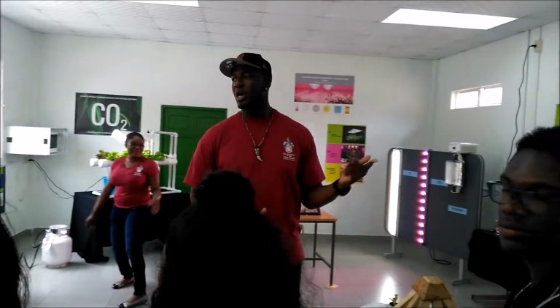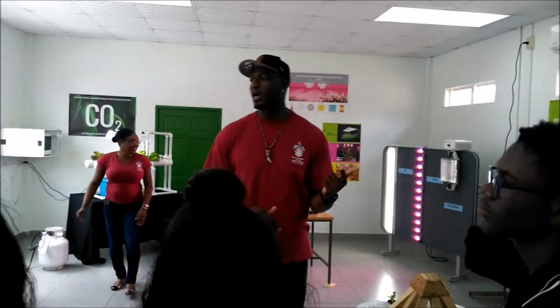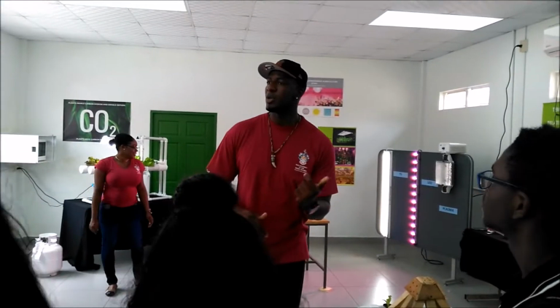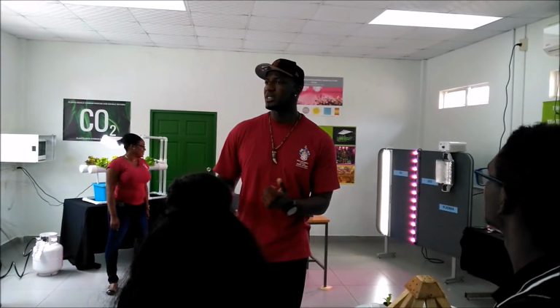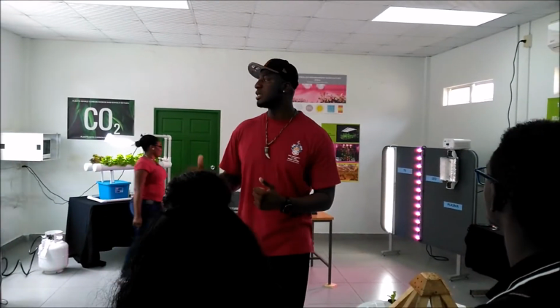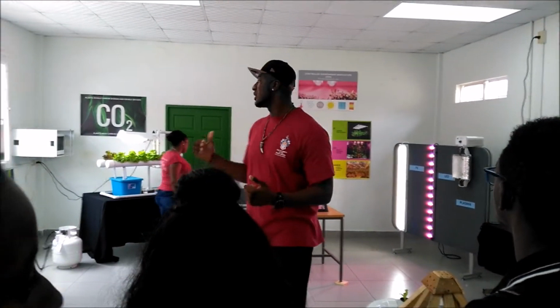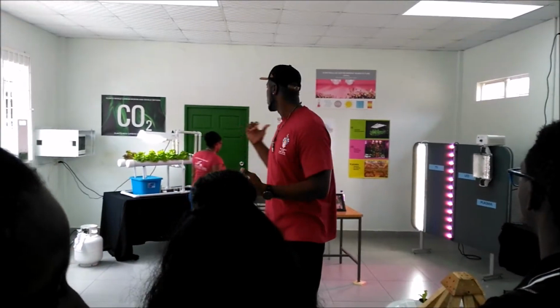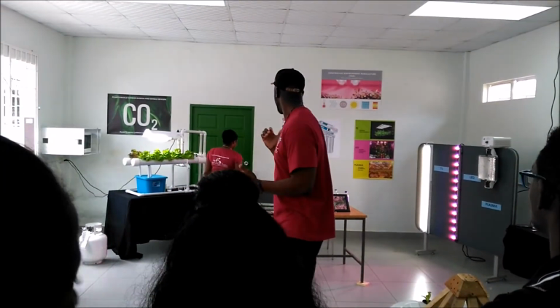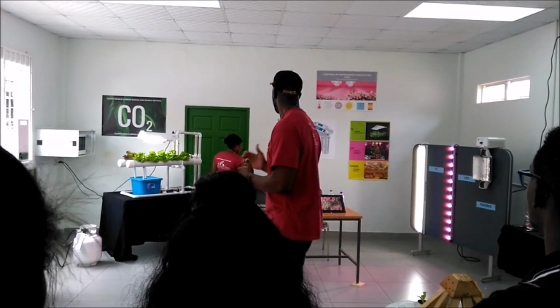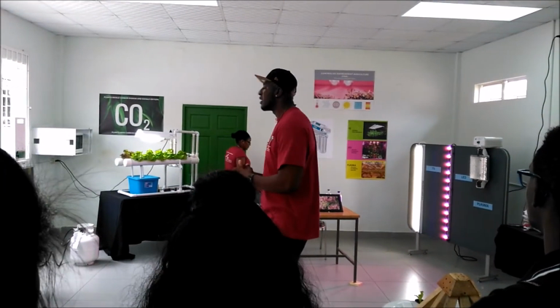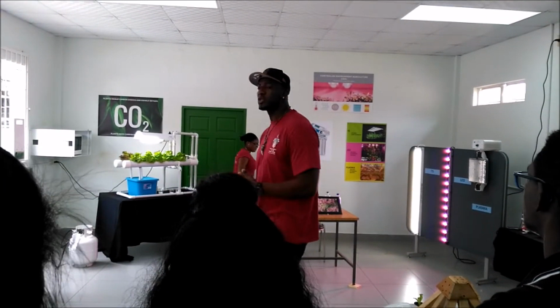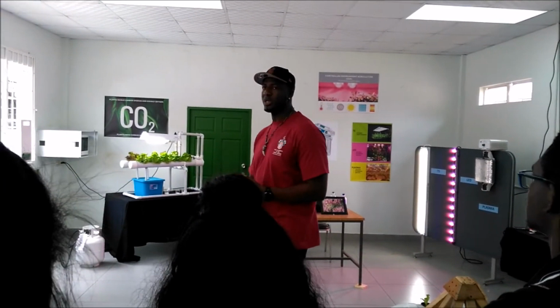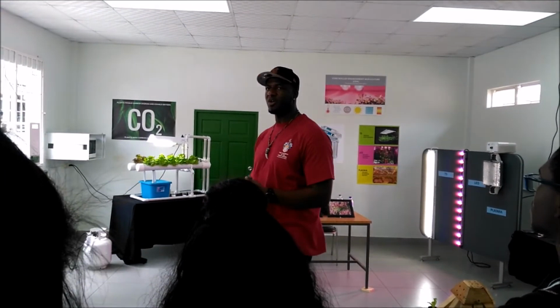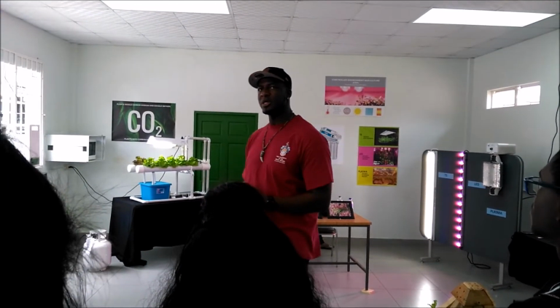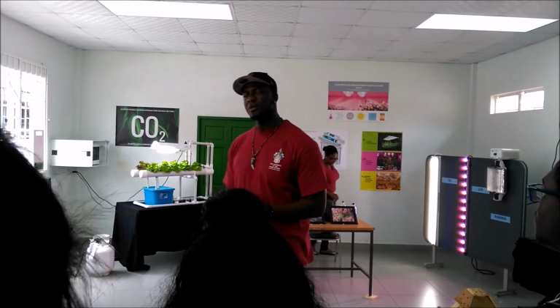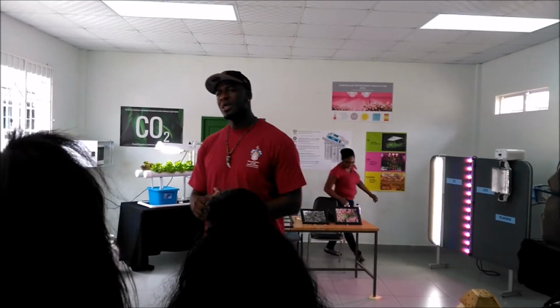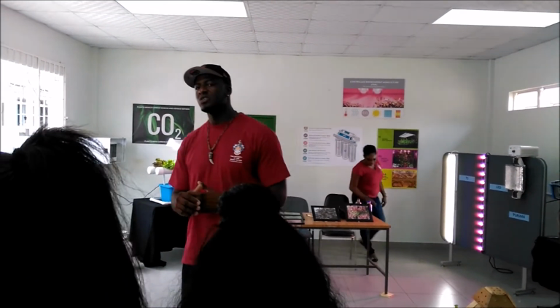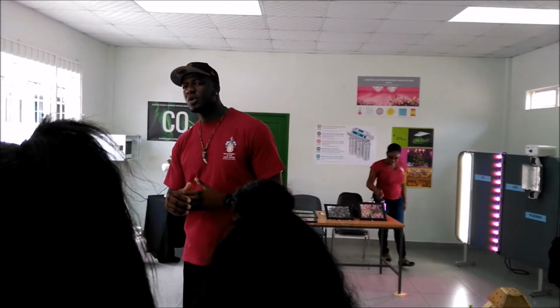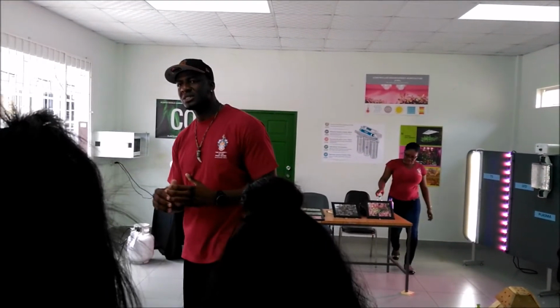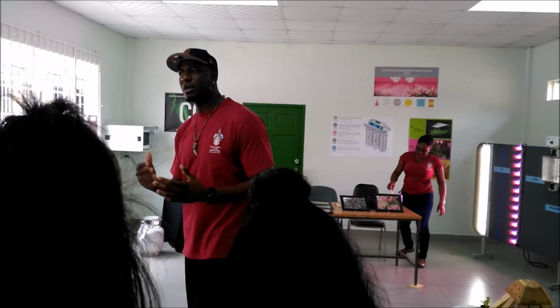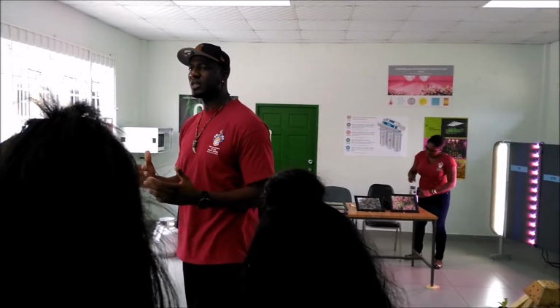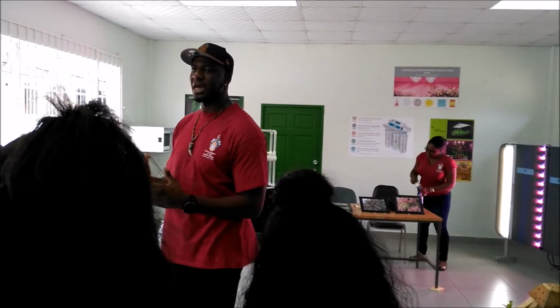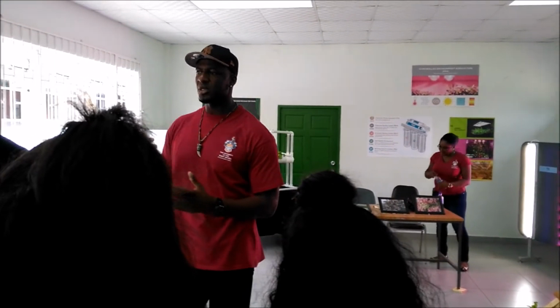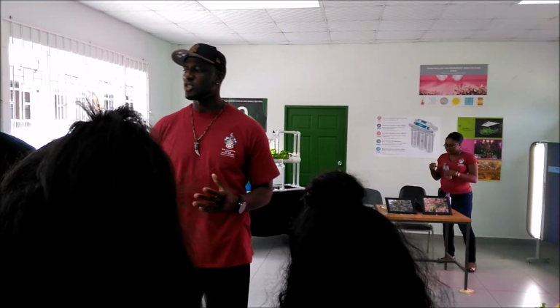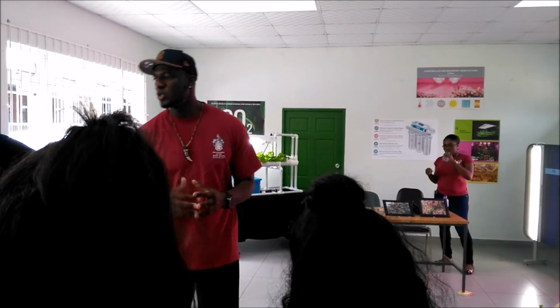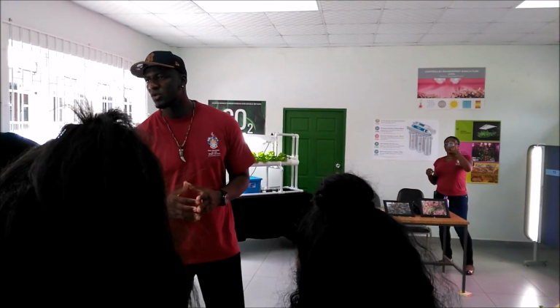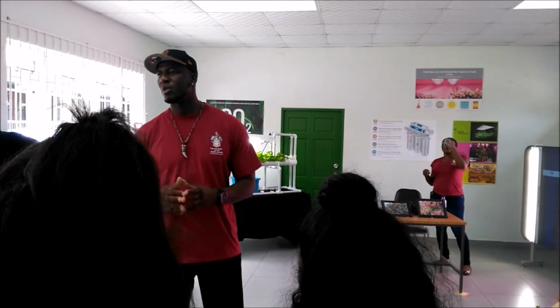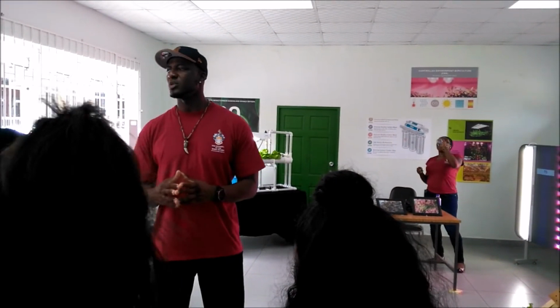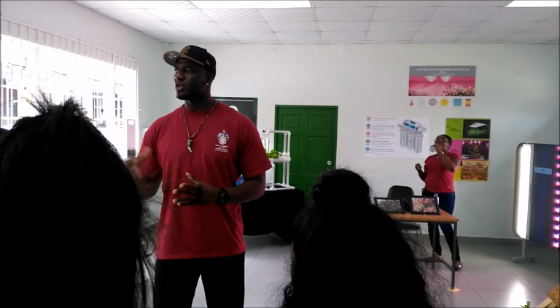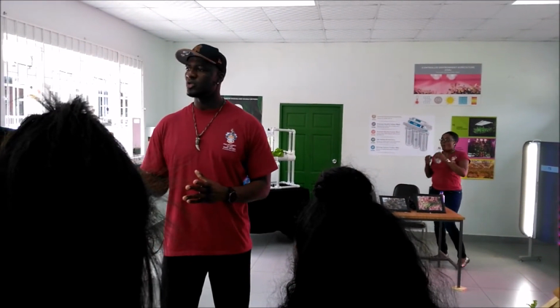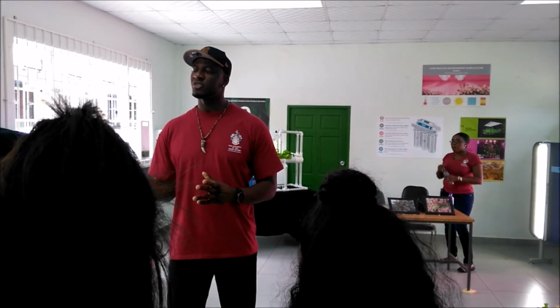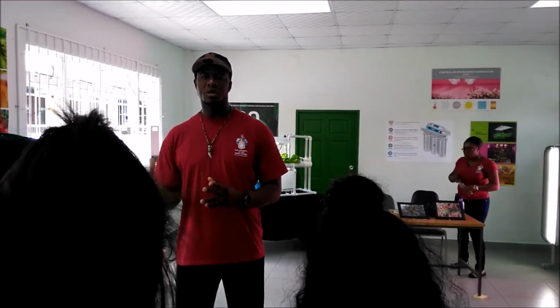We are aquaponics, and from our backs we are in control of the environment. Hydroponics is a method that is used to grow plants without the use of soil.